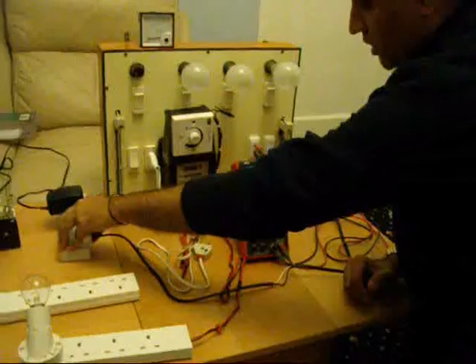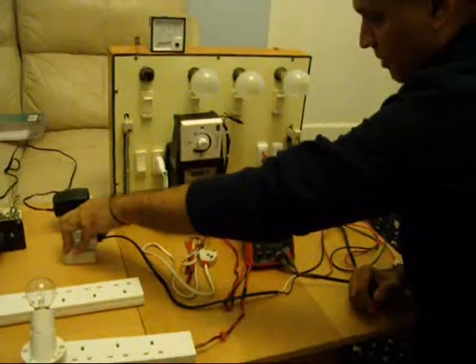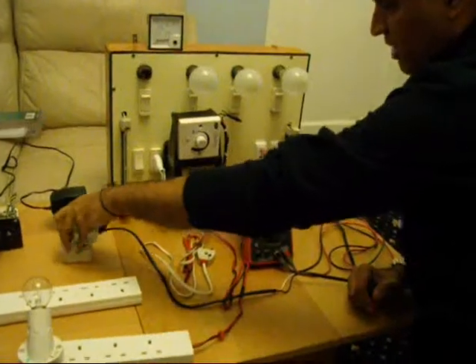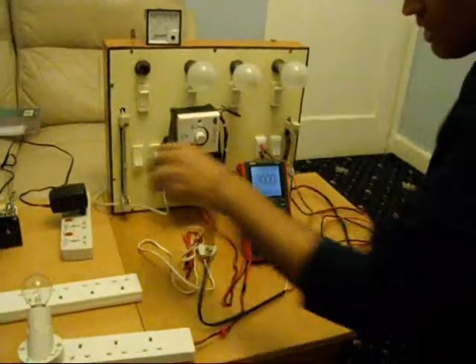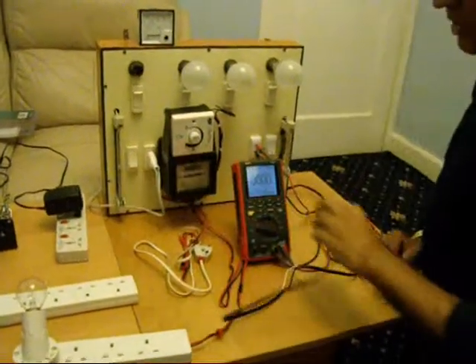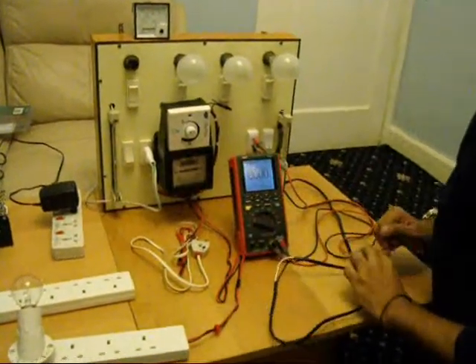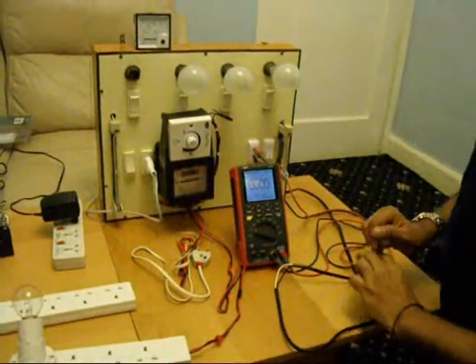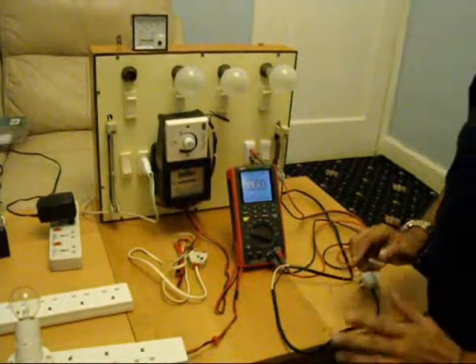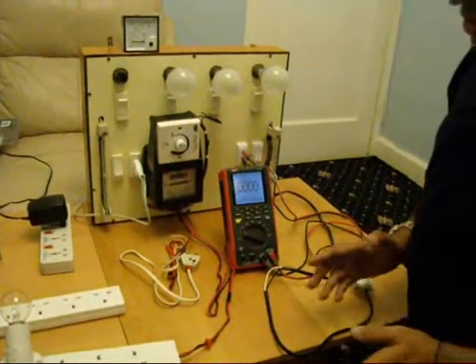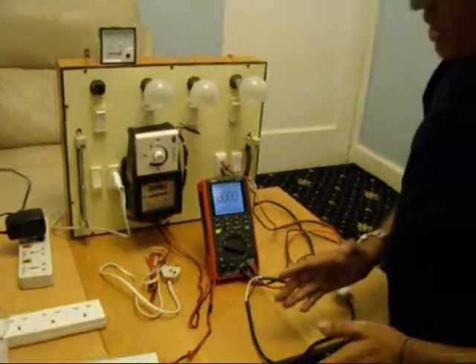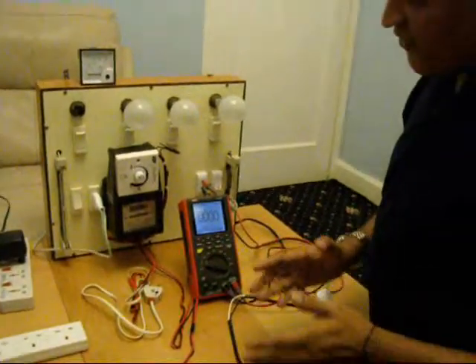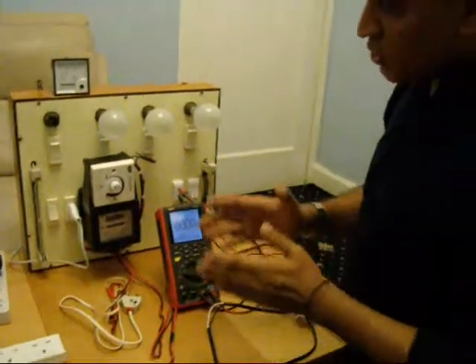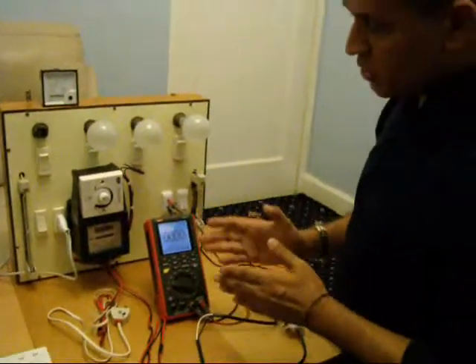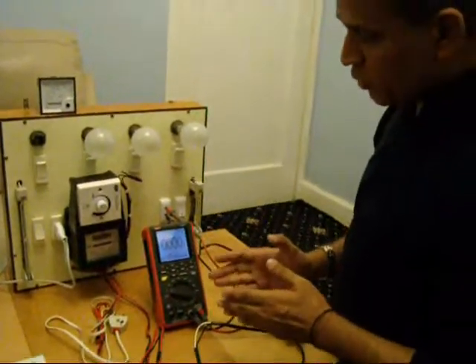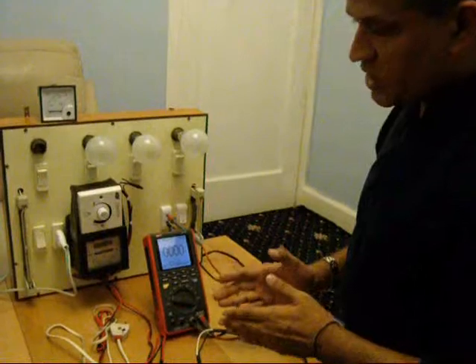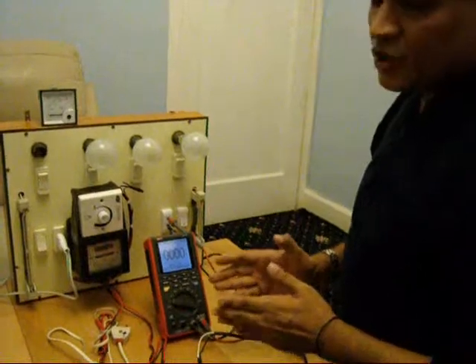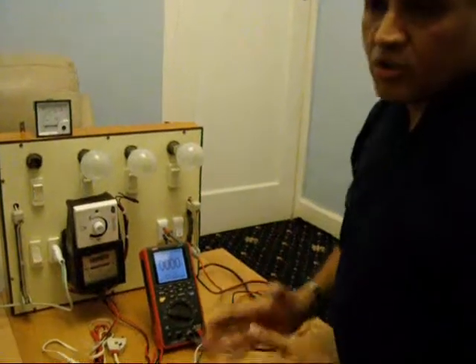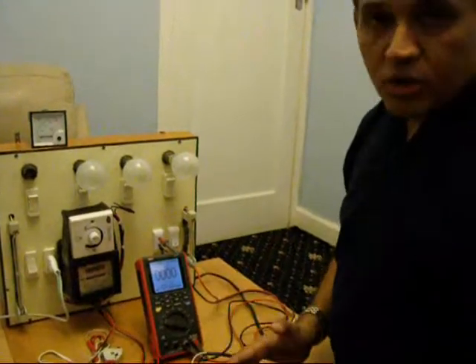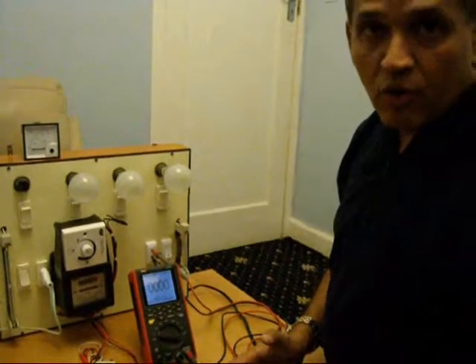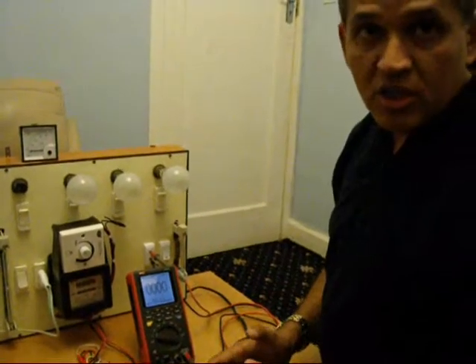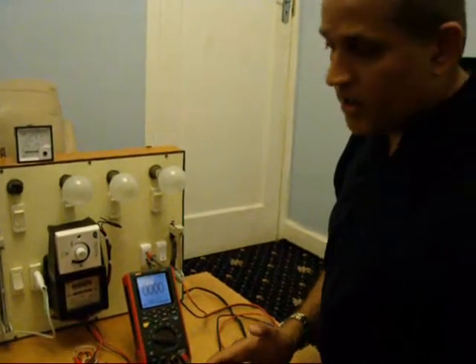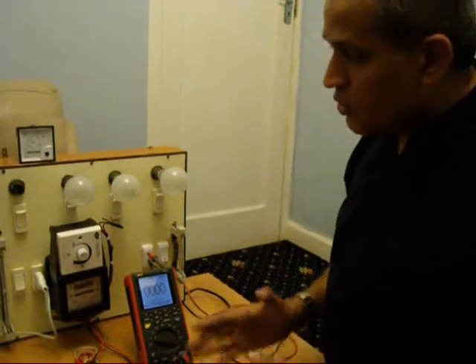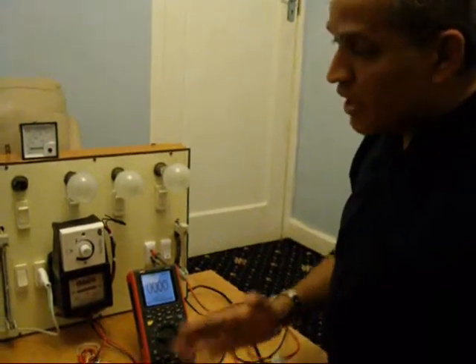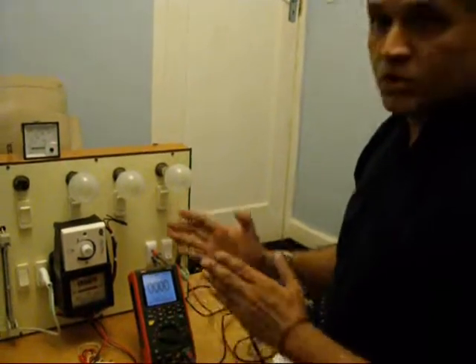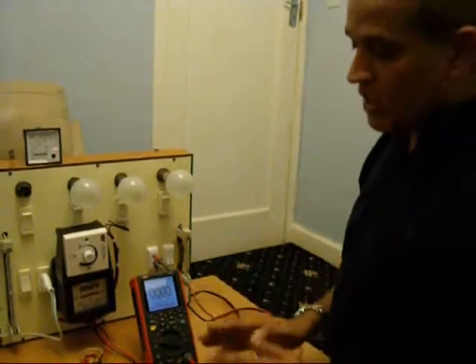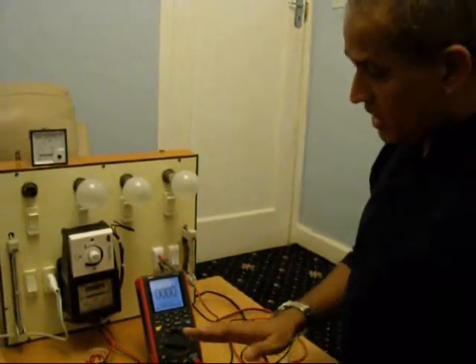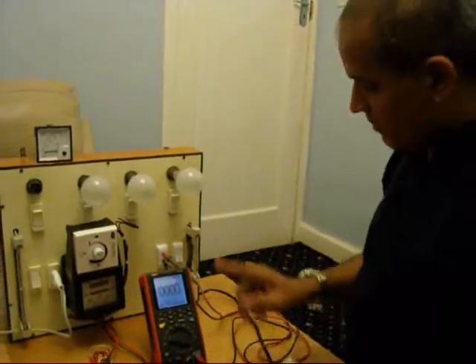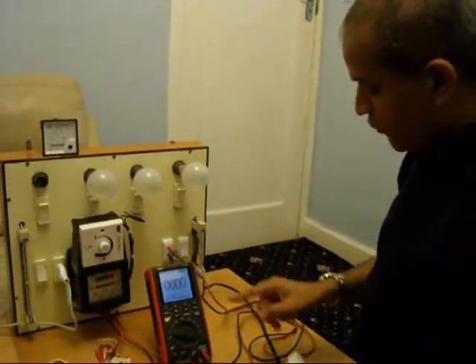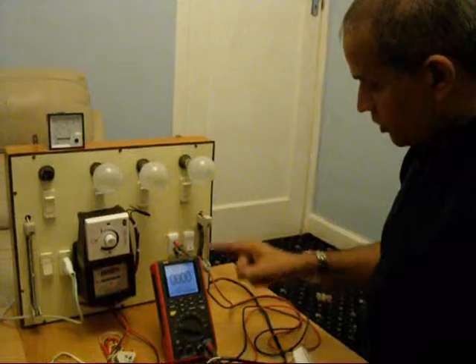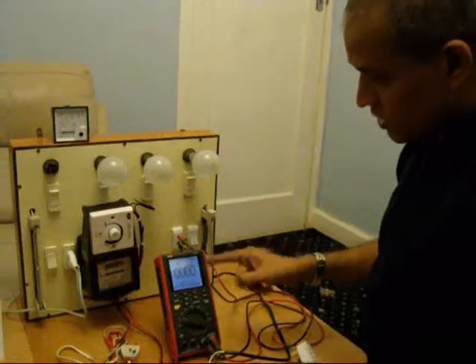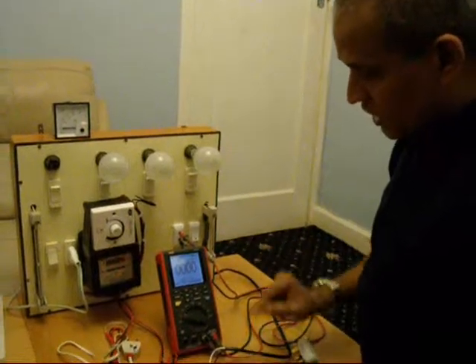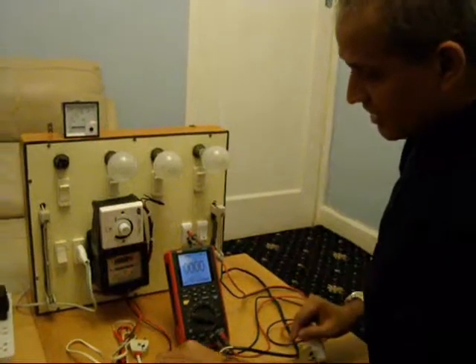This is a problem for me because if I am going to reduce this voltage, I cannot reduce it to 30V which is required. So my output is going to be high. I have shown you this is just connected like this.